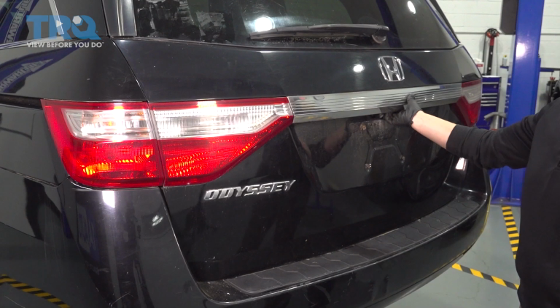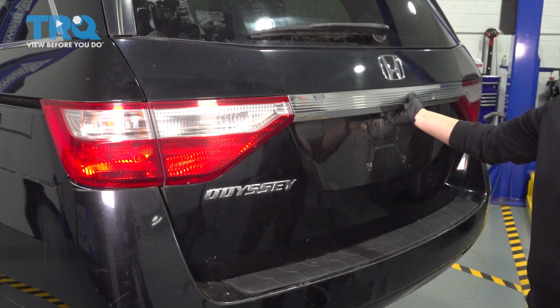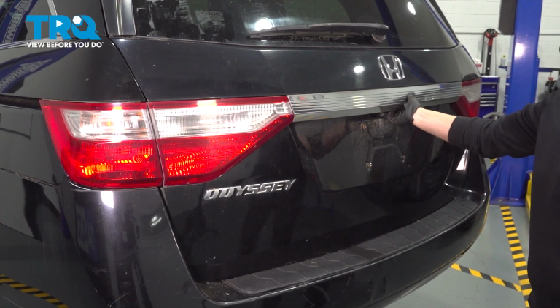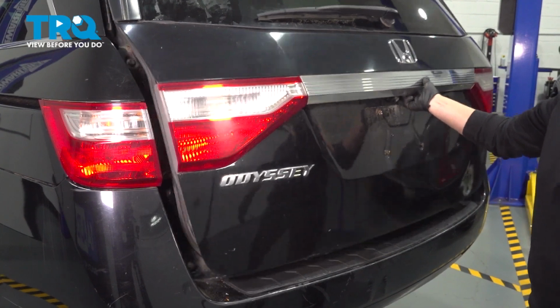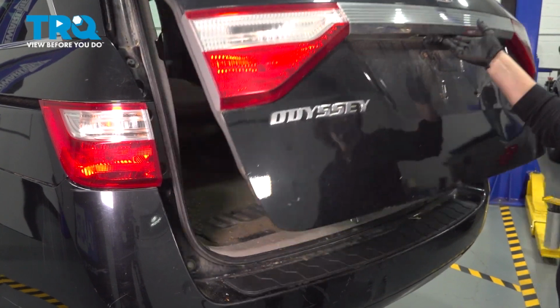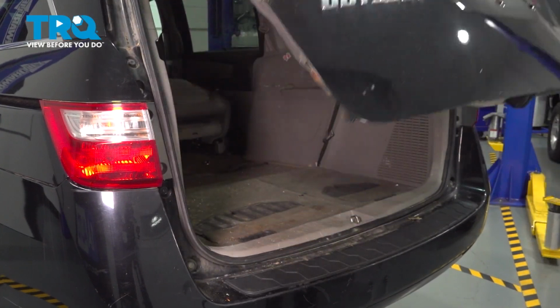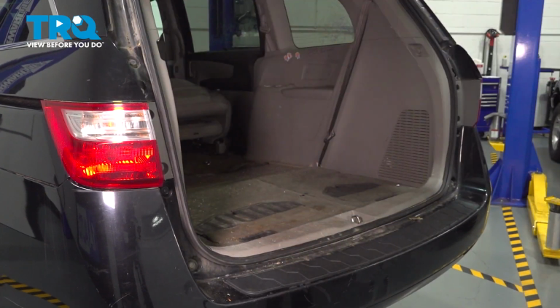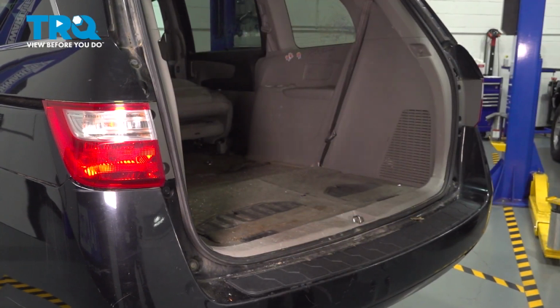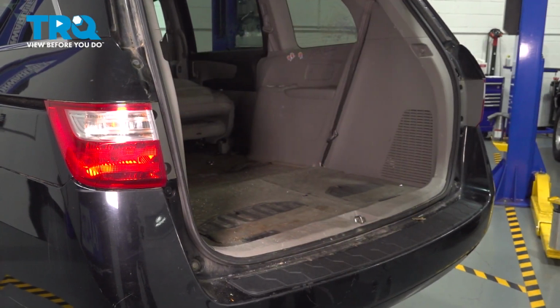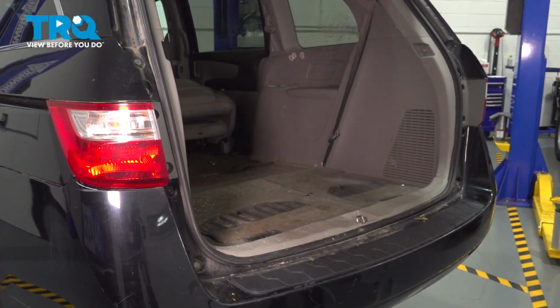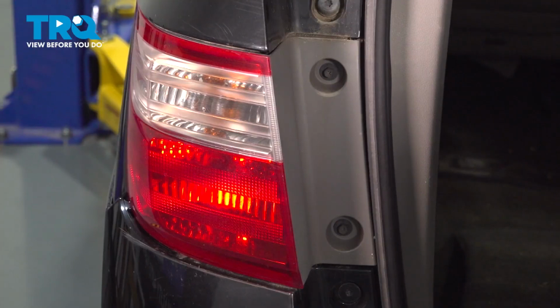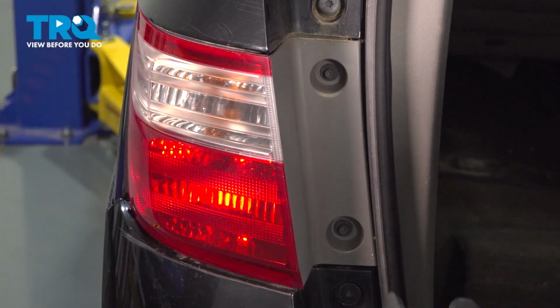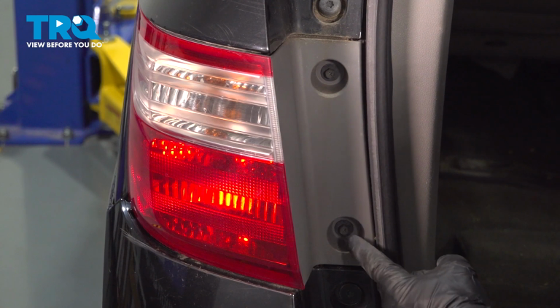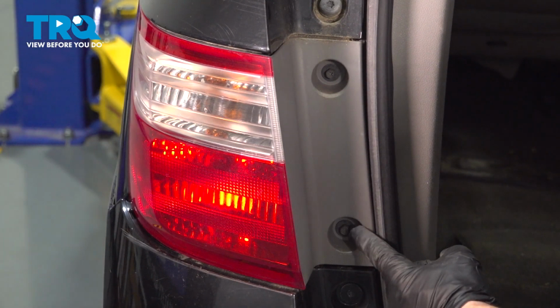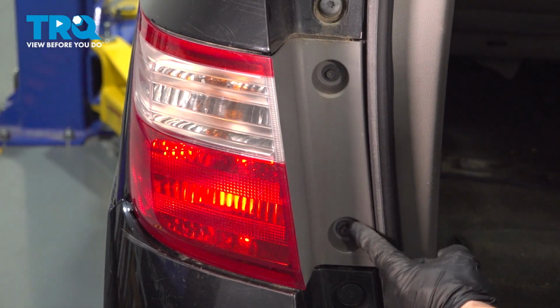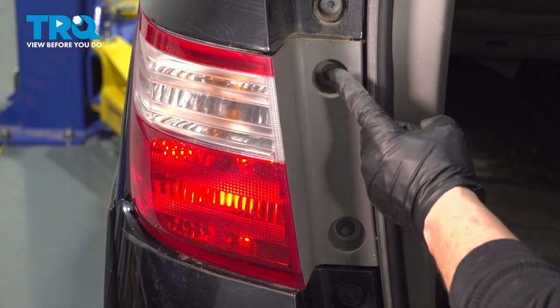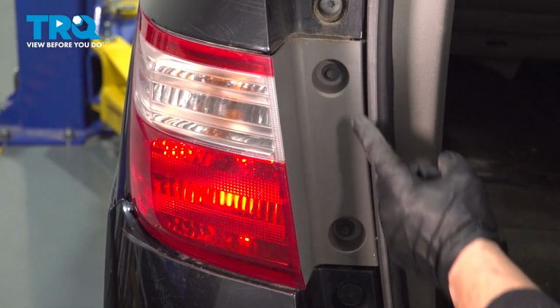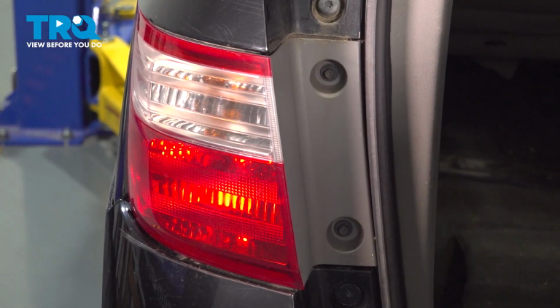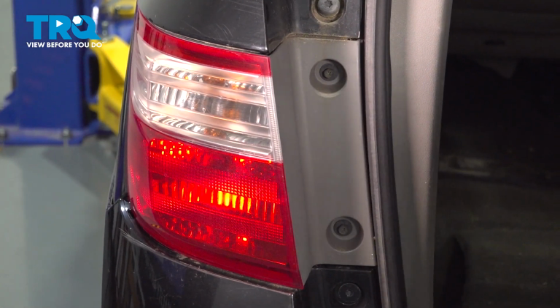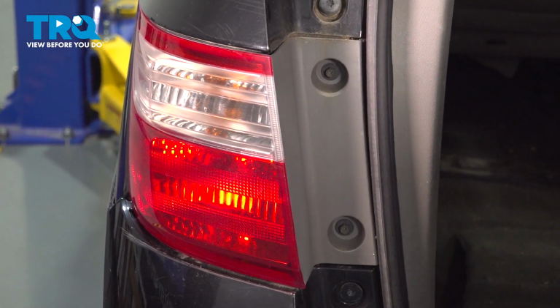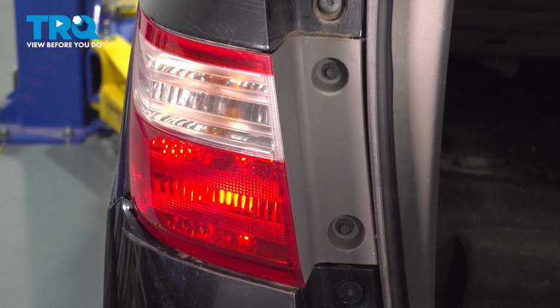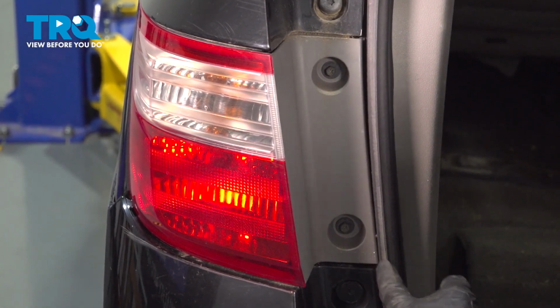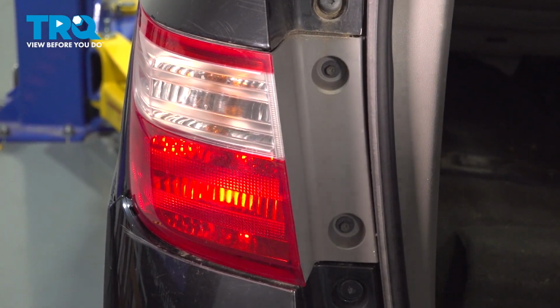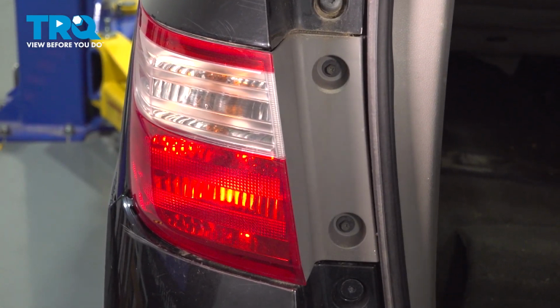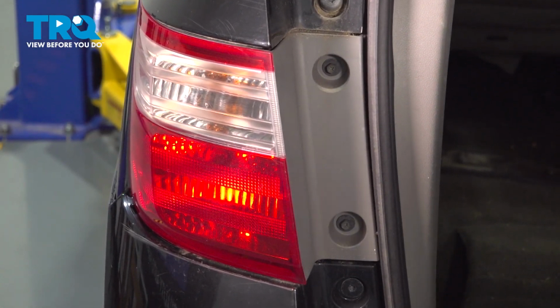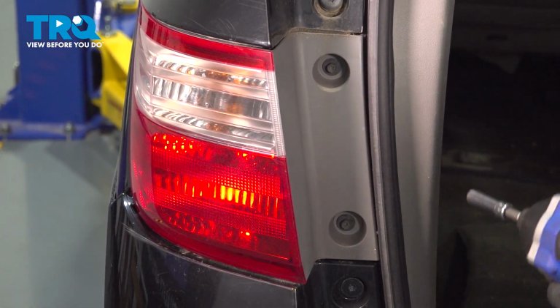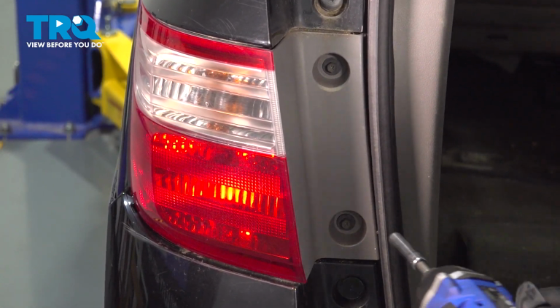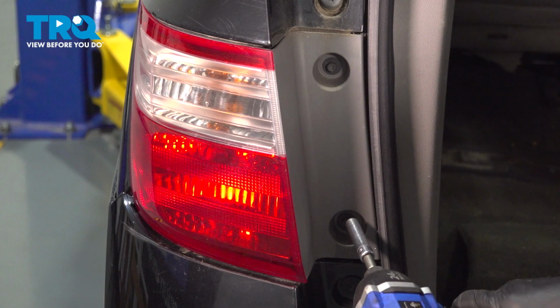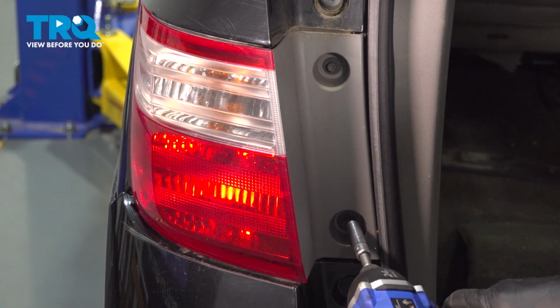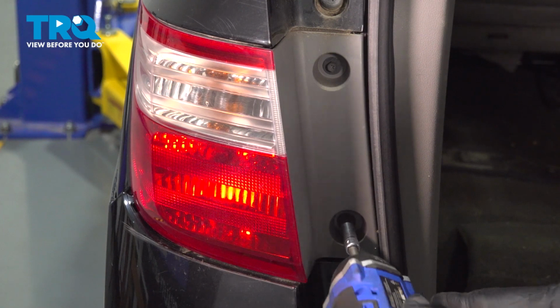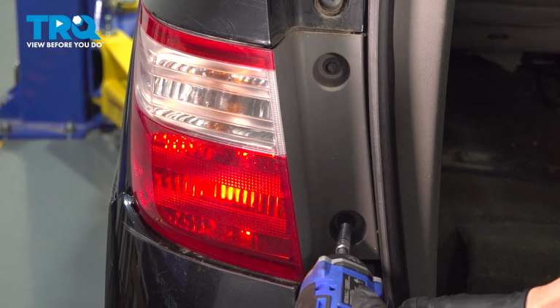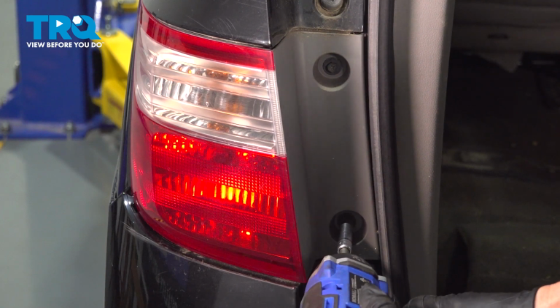Open your tailgate. There are two mounting screws right here. Once you open the rear hatch, it's an eight-millimeter socket, and we're going to just take them right out.